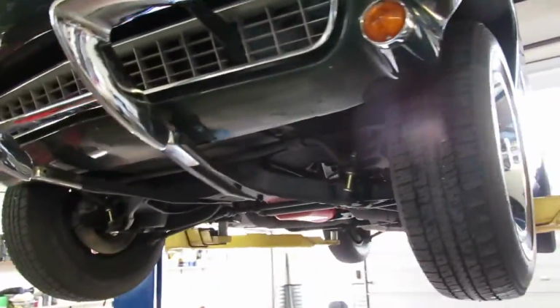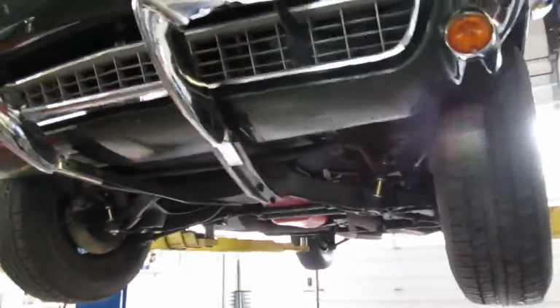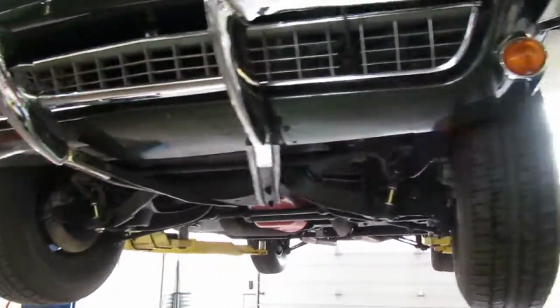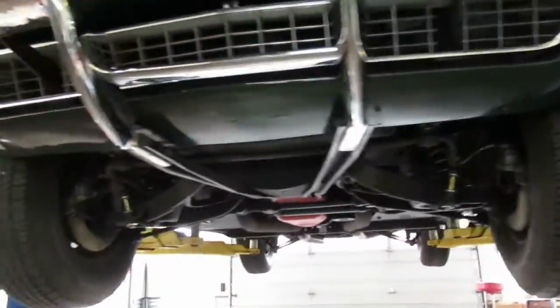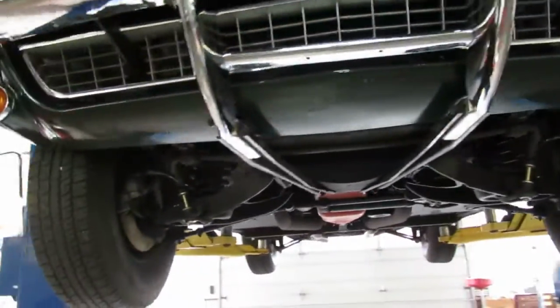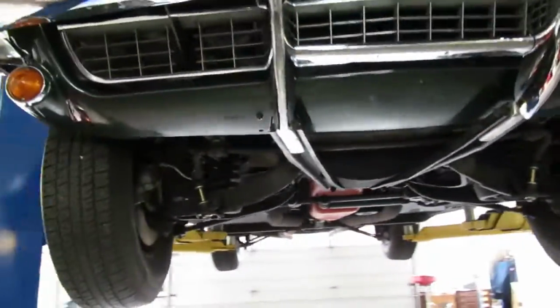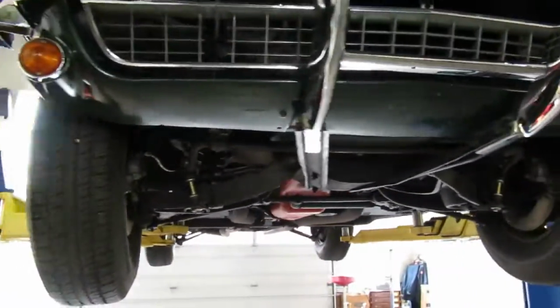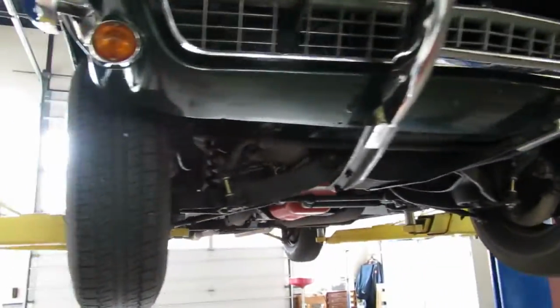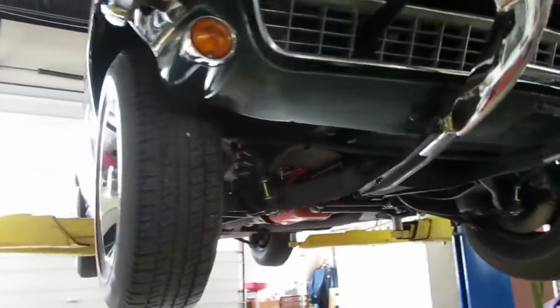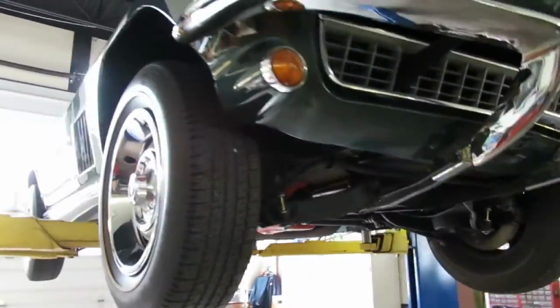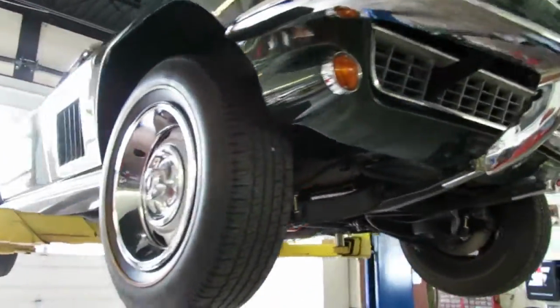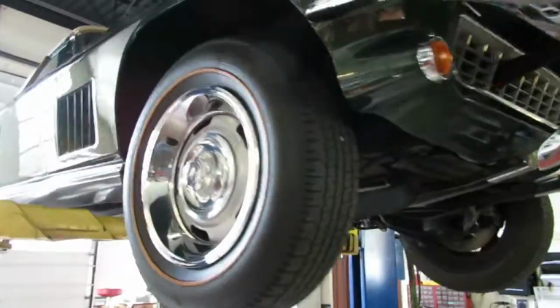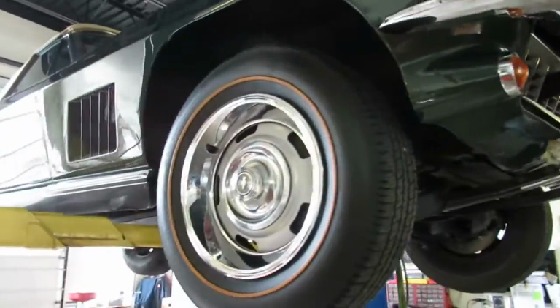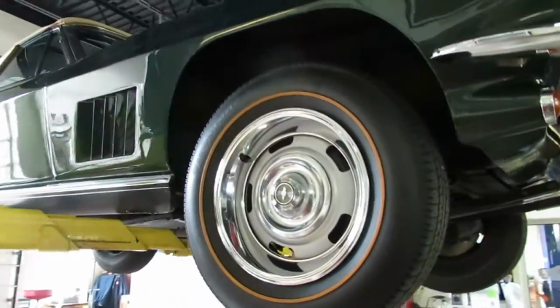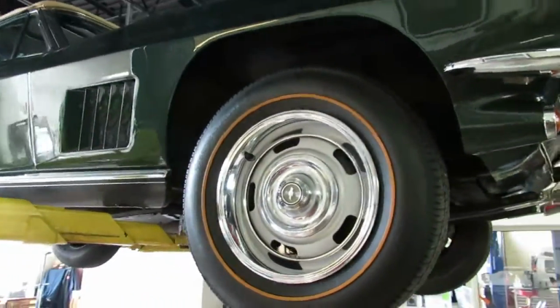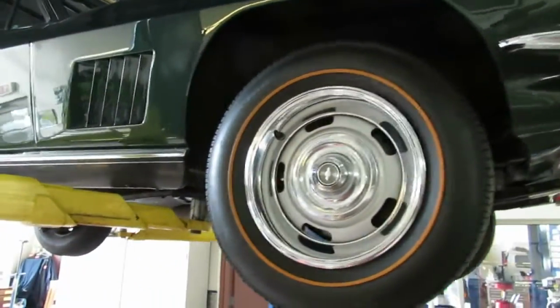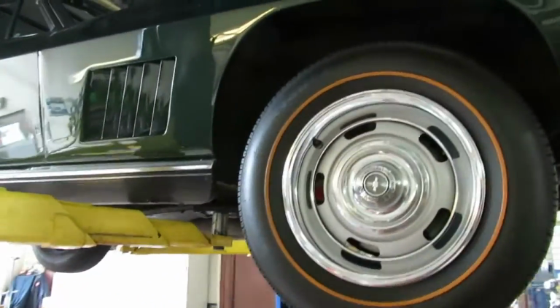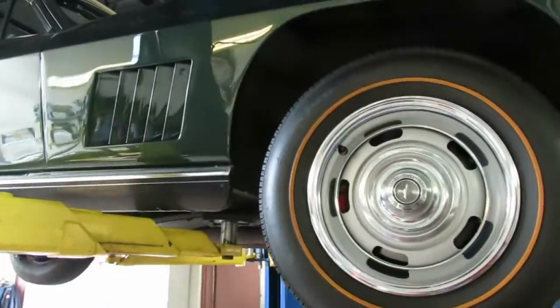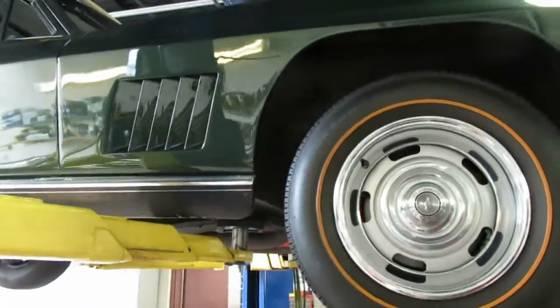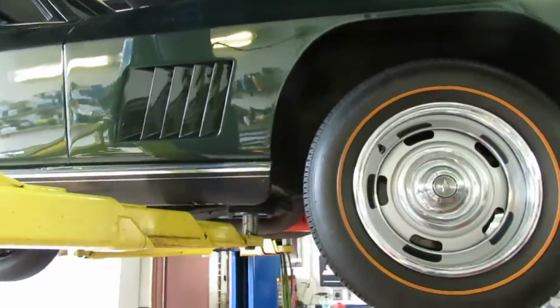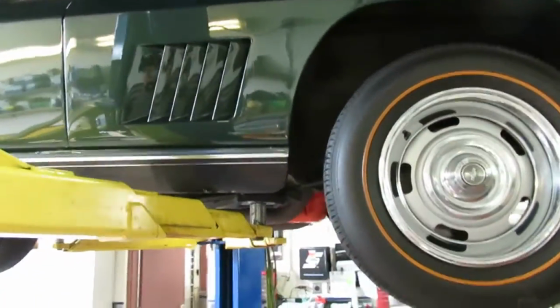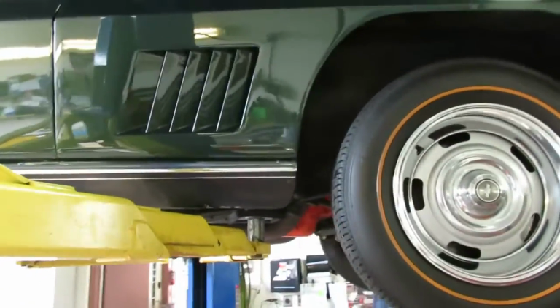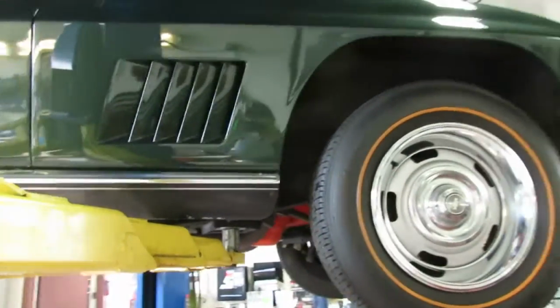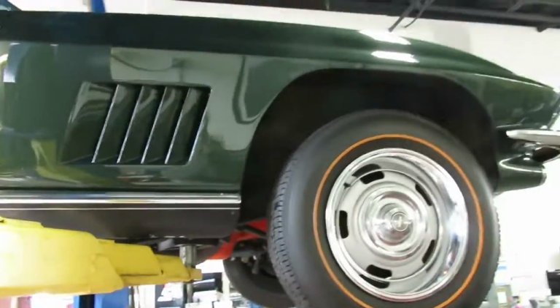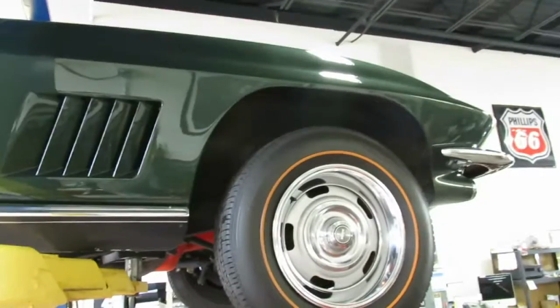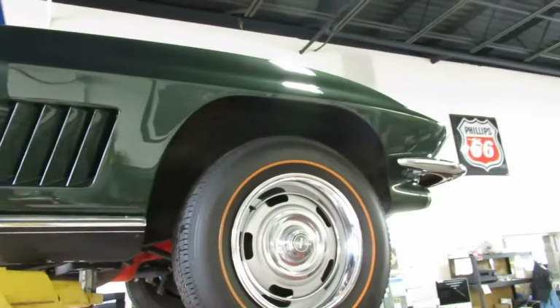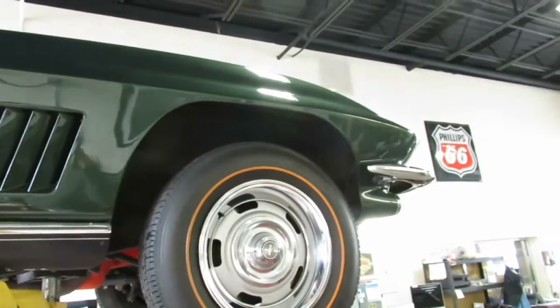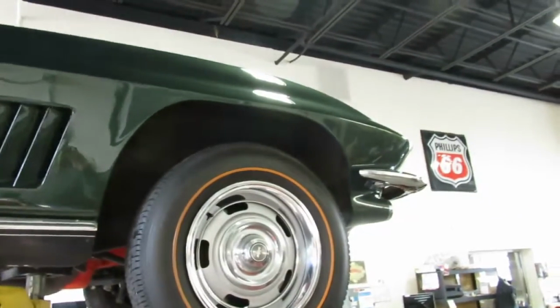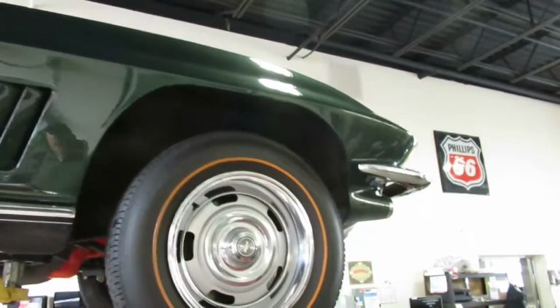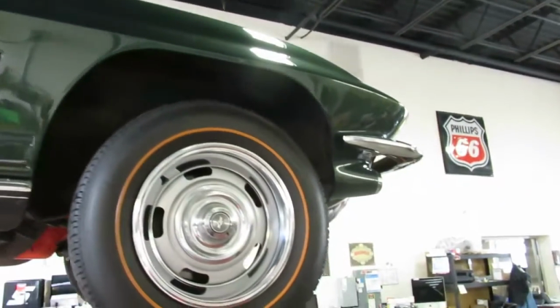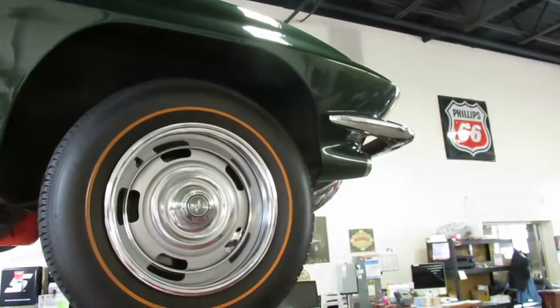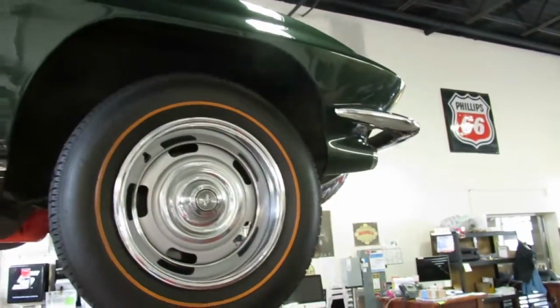It's the 327, 350 horsepower with the four speed manual transmission. The nice thing about this car is it's very, very original and we know a lot about its history.